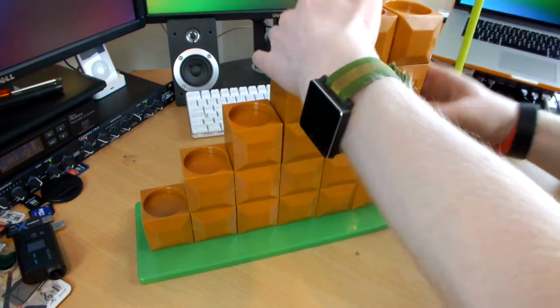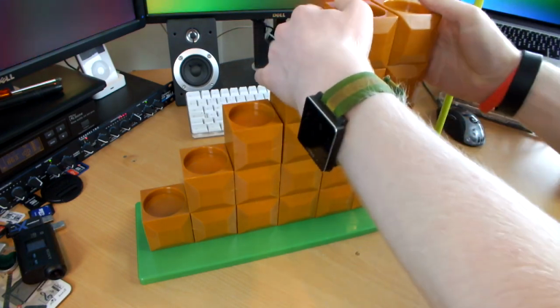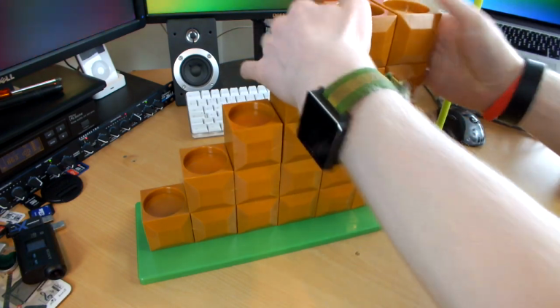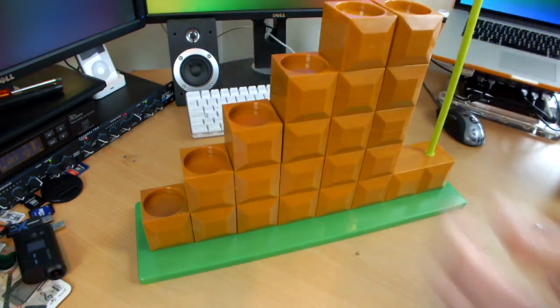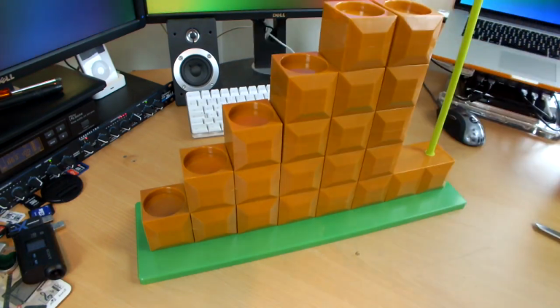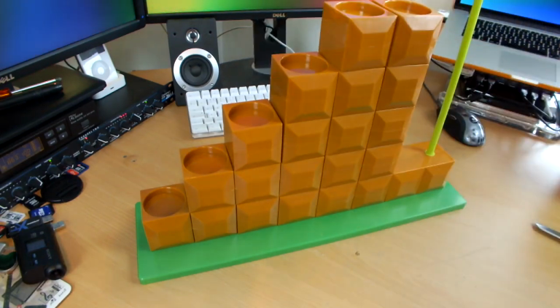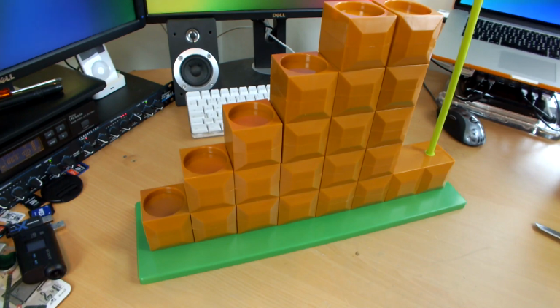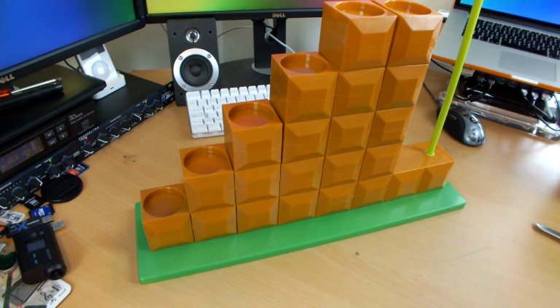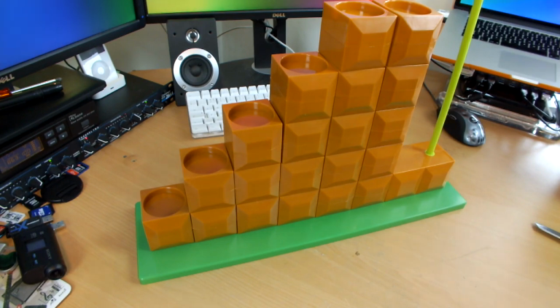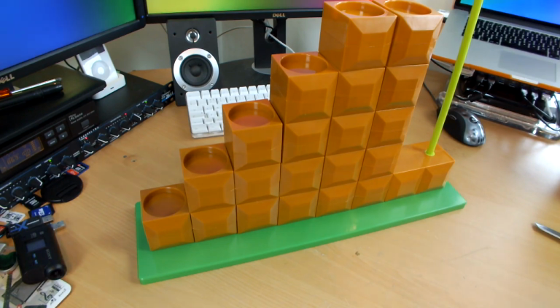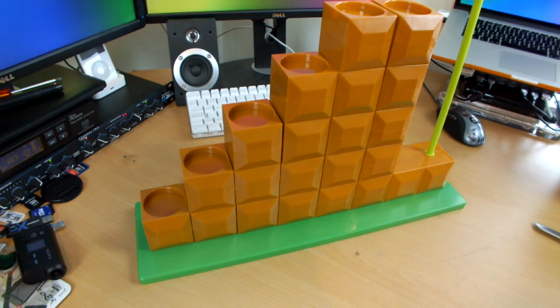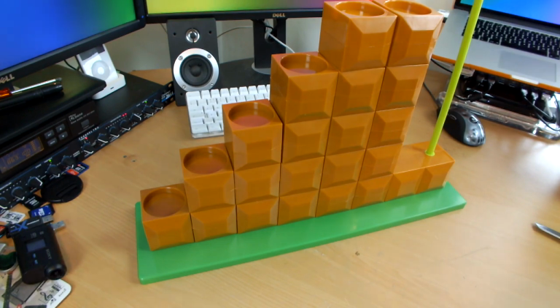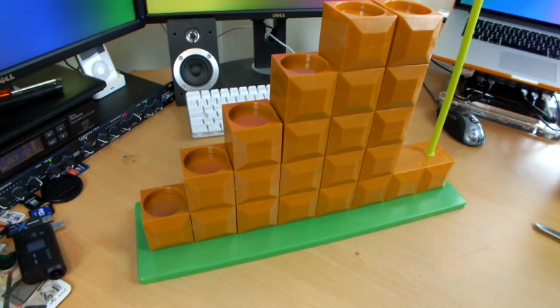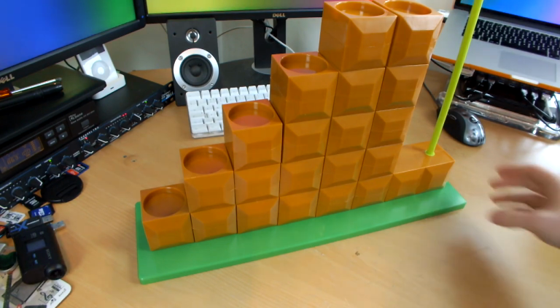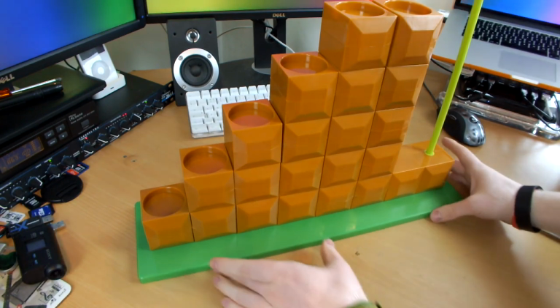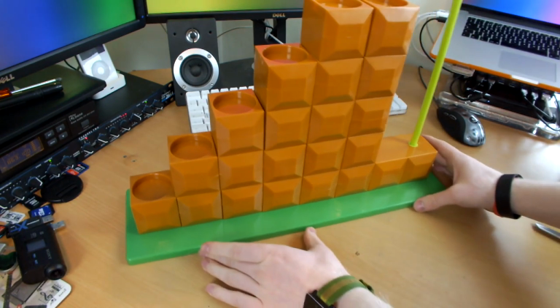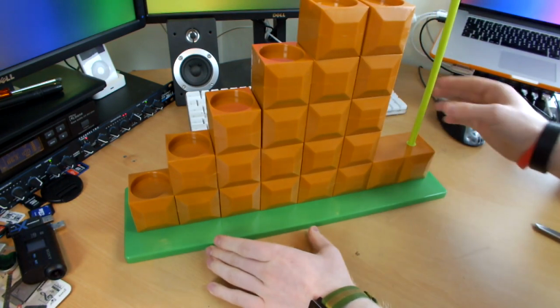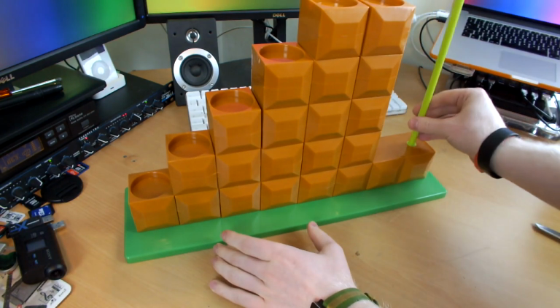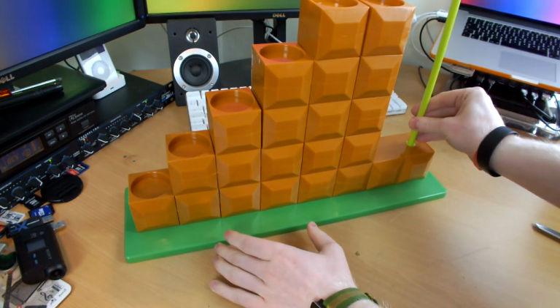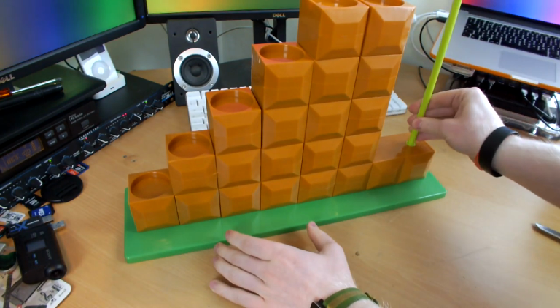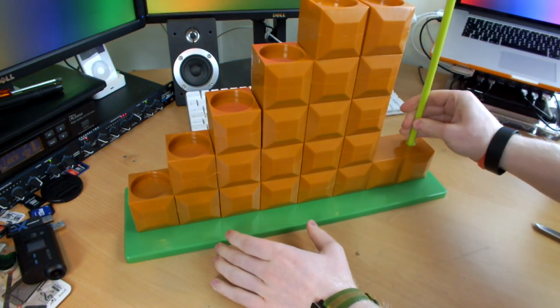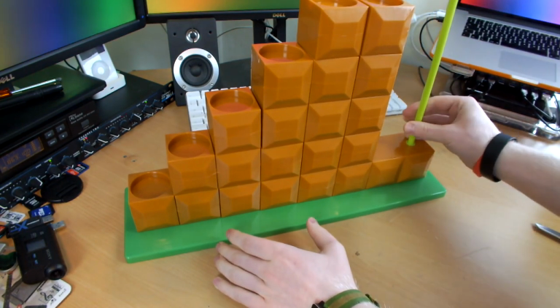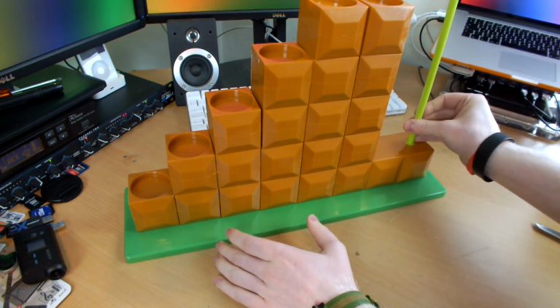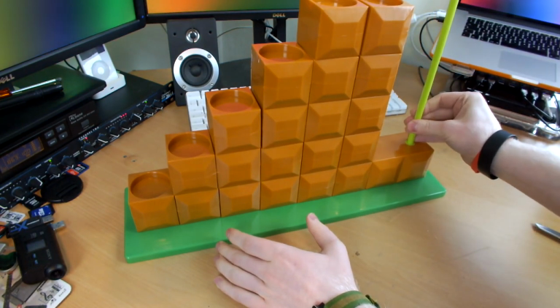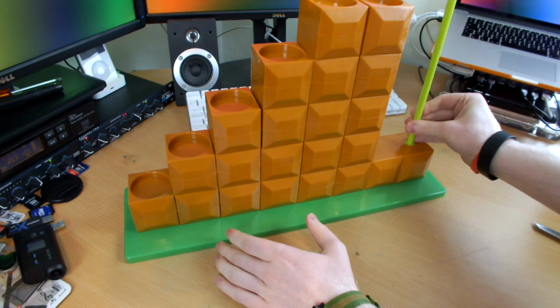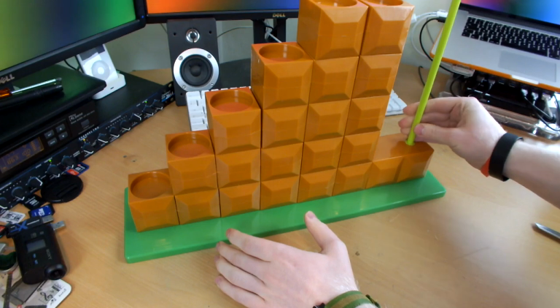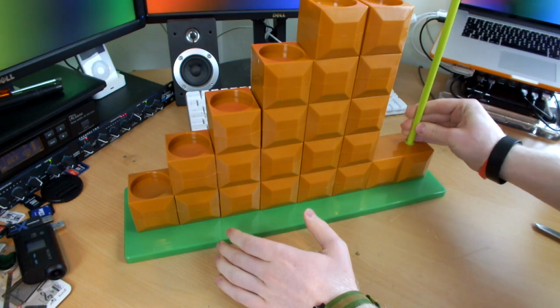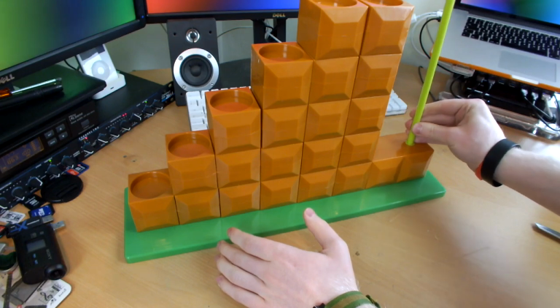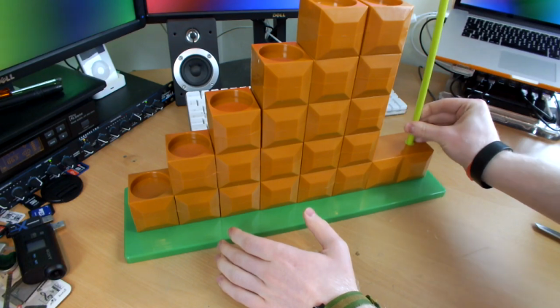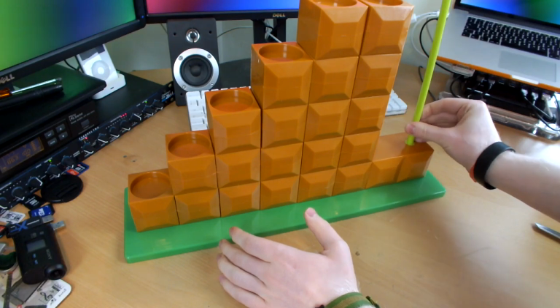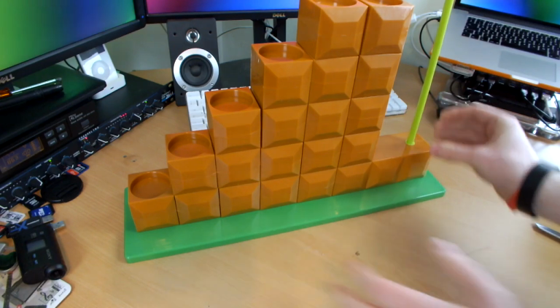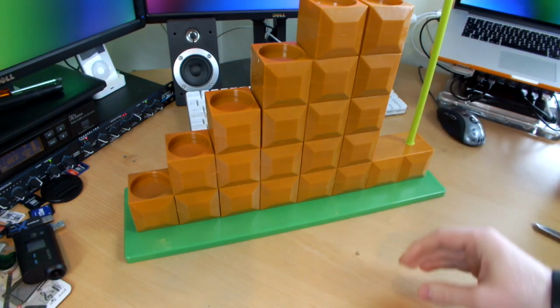Check that out, guys. How awesome is that? Now I'm not getting the flag in shot, so hang on a sec.